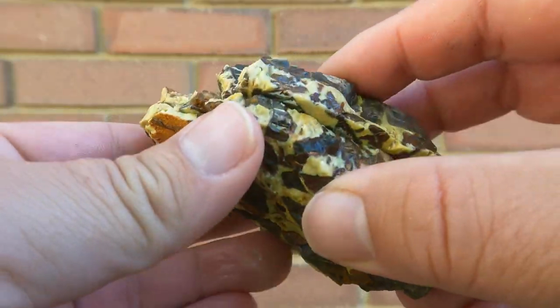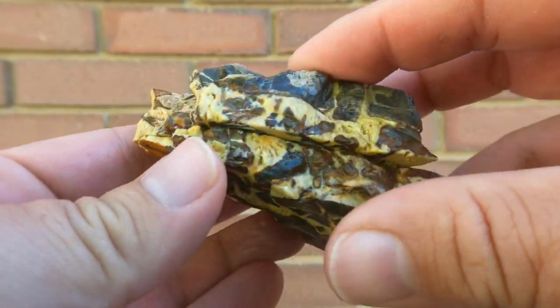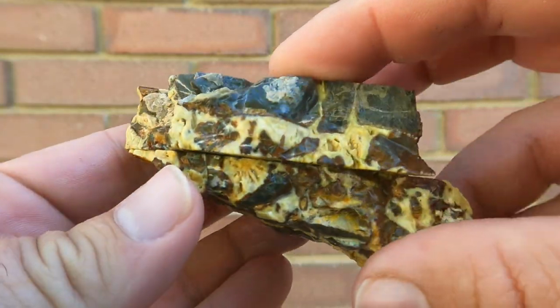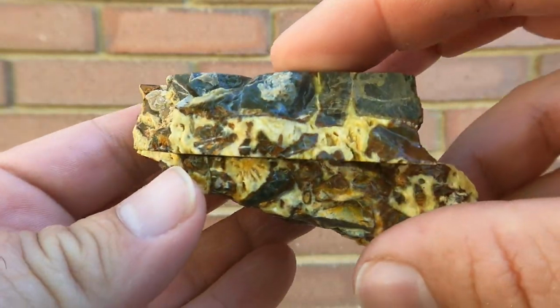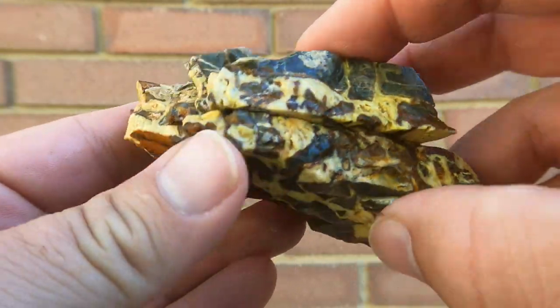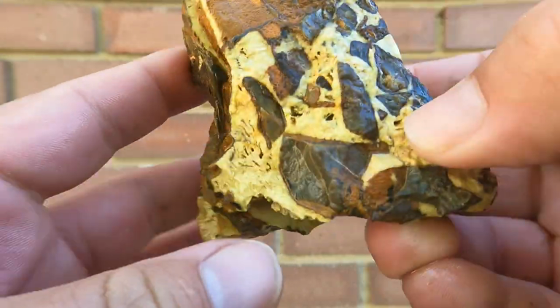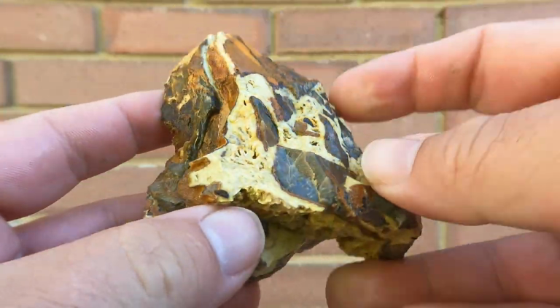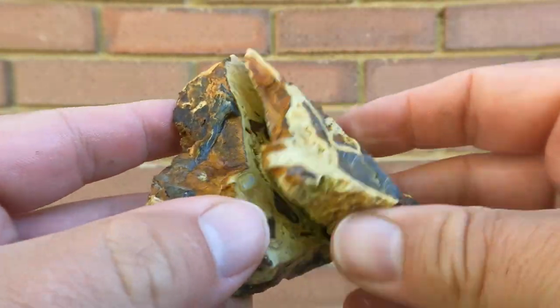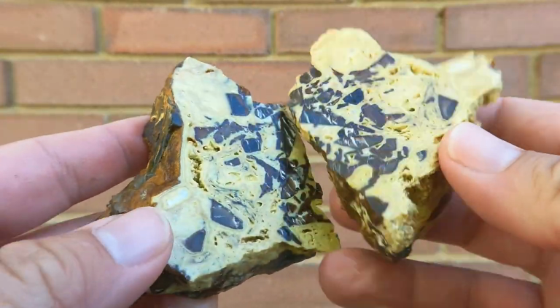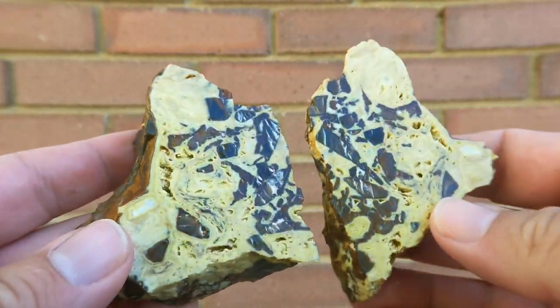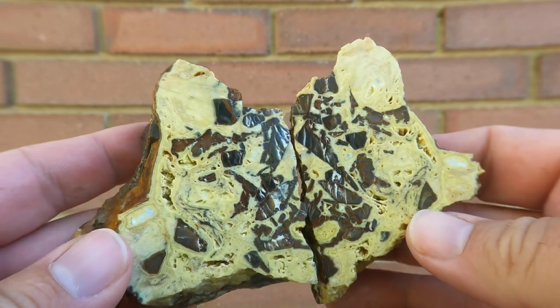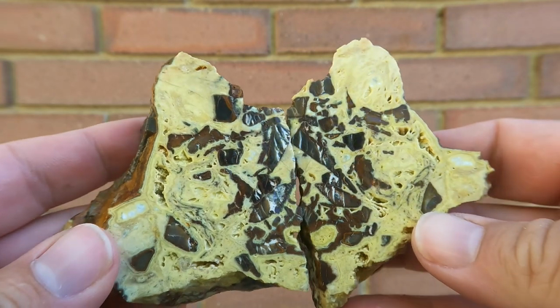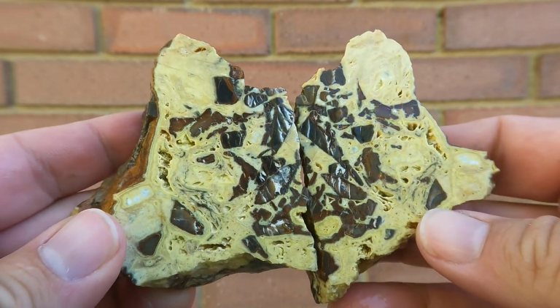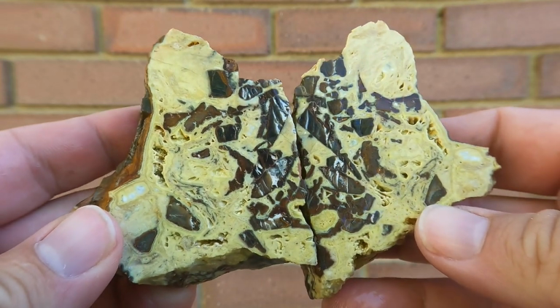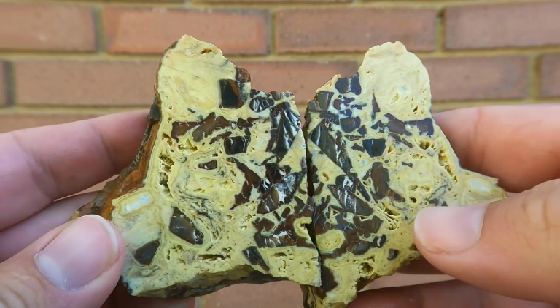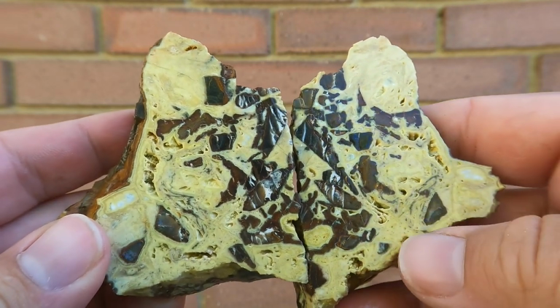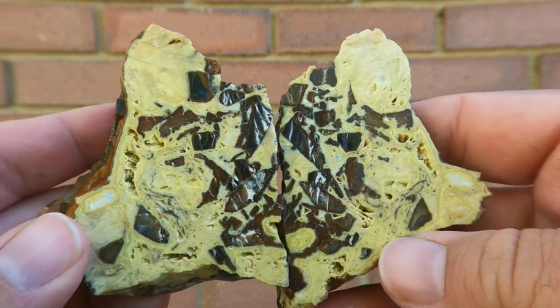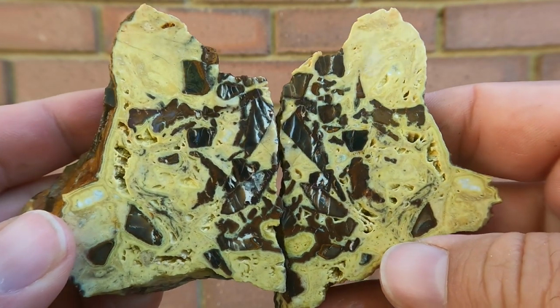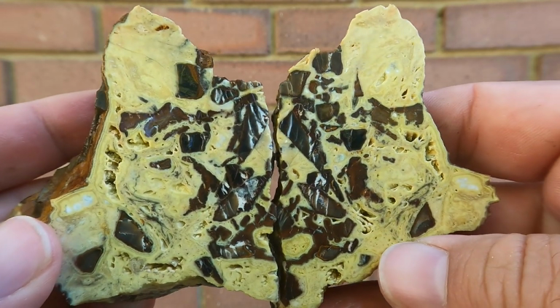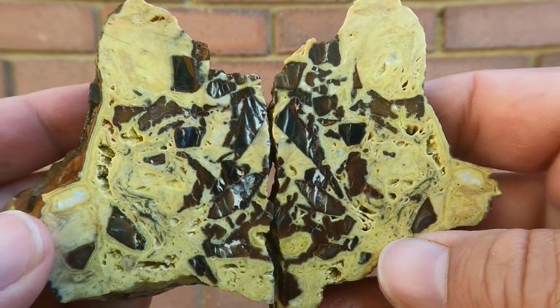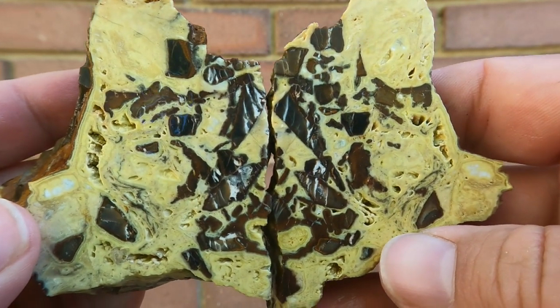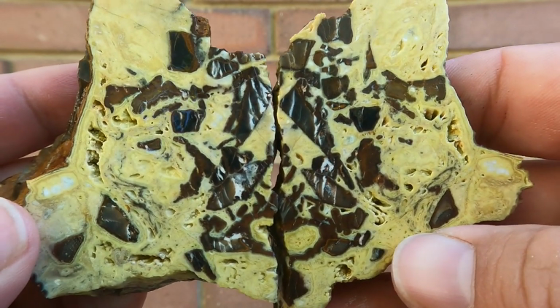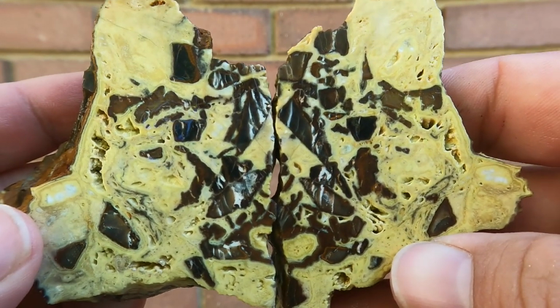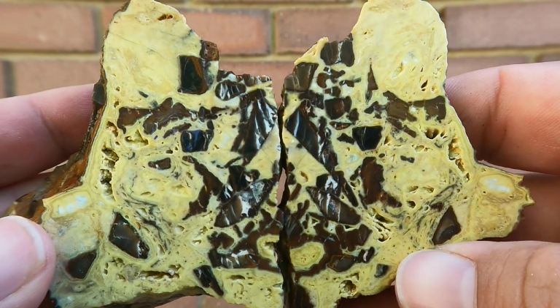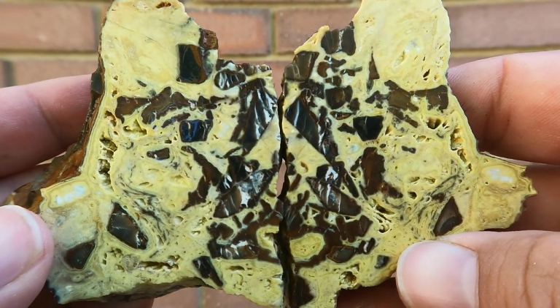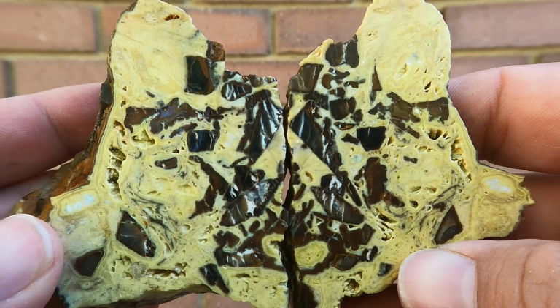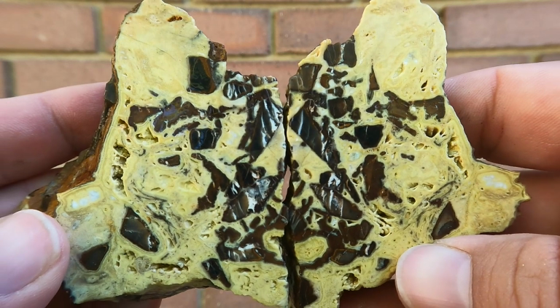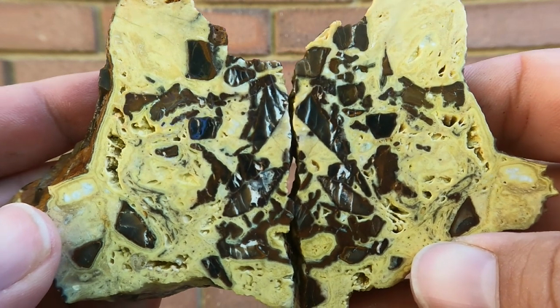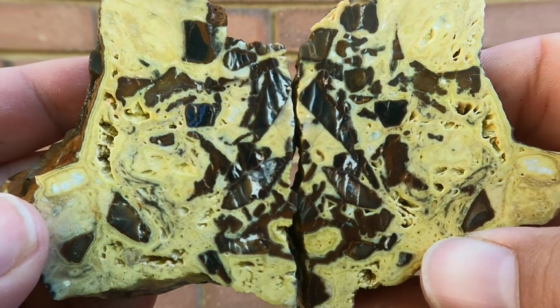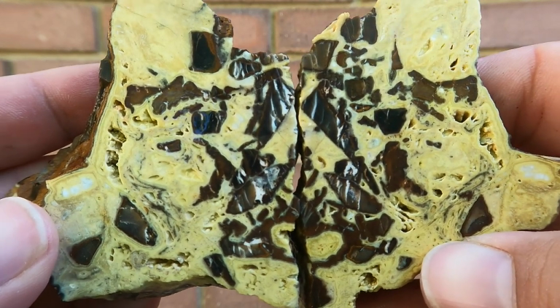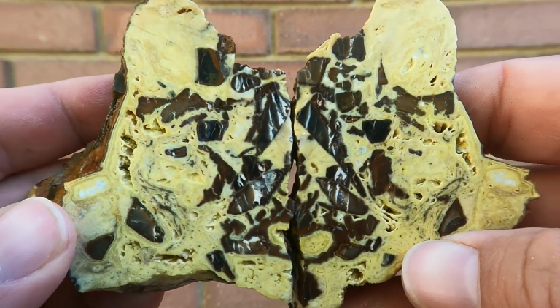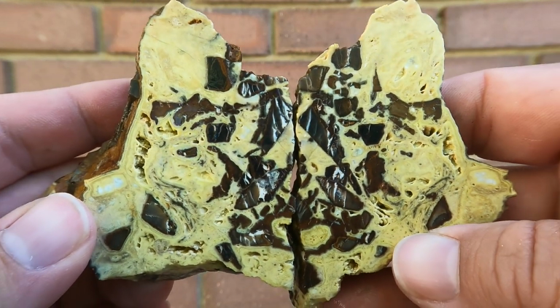Here's this cut open - some Crandallite from Clay Canyon. Very yellow. I like the brecciated altered limestone though. Makes a nice pattern in it.